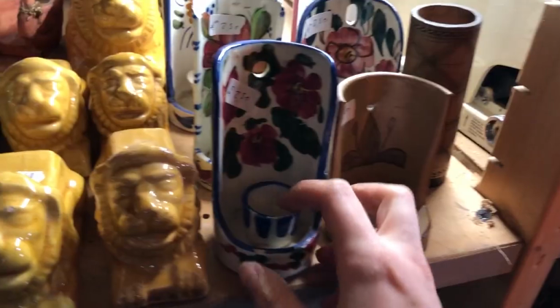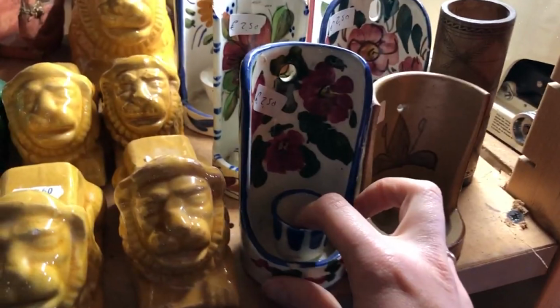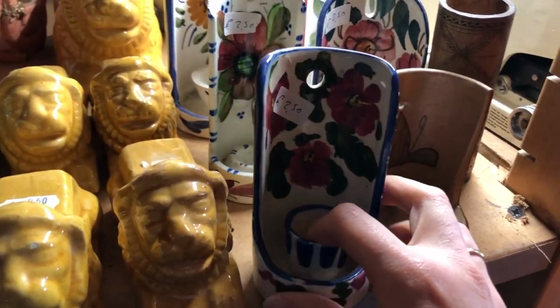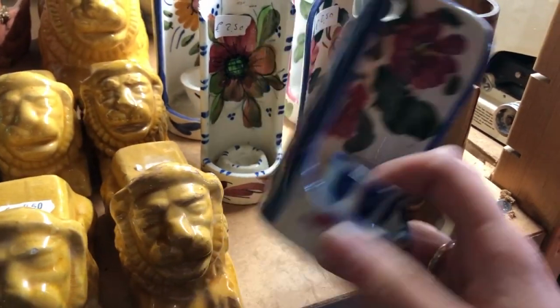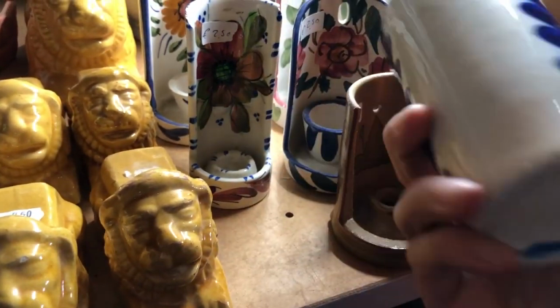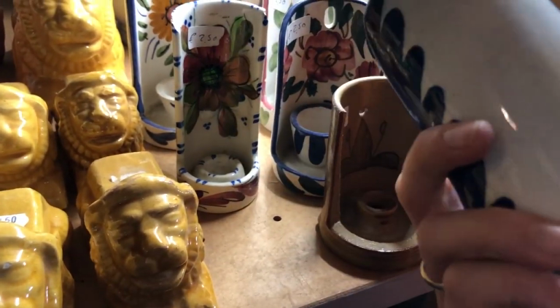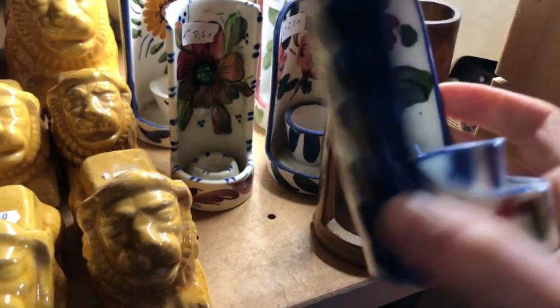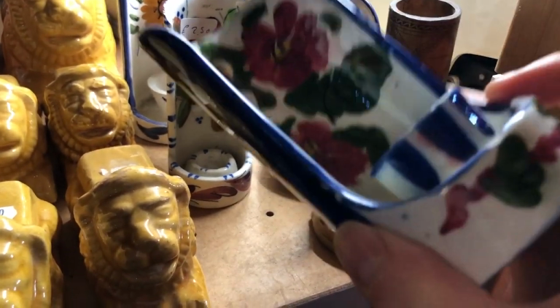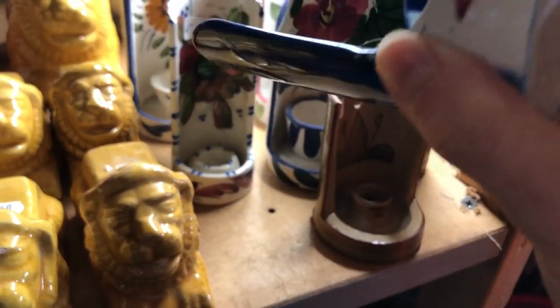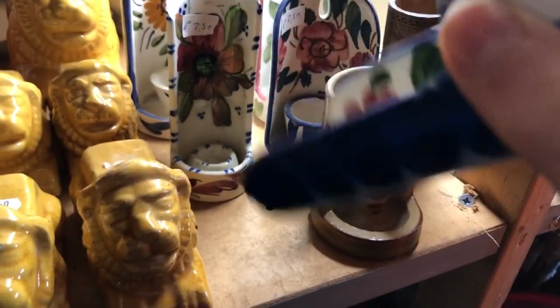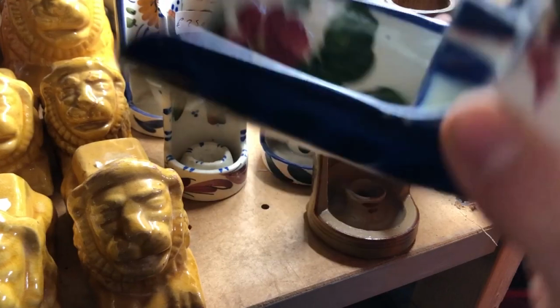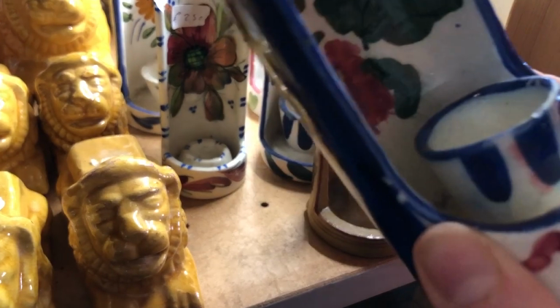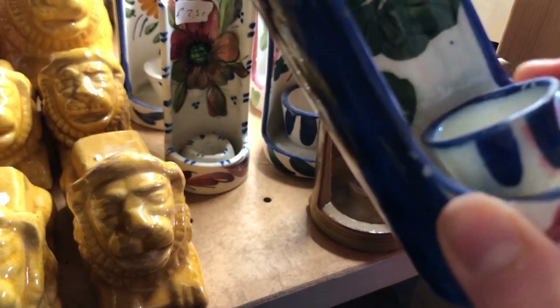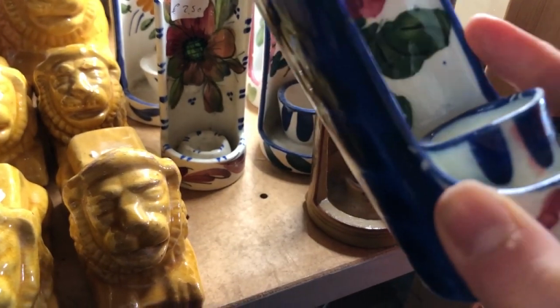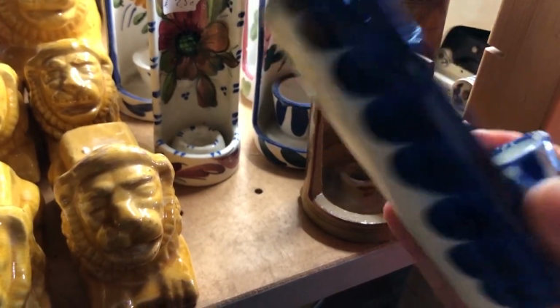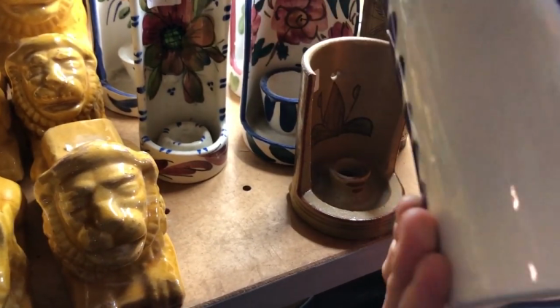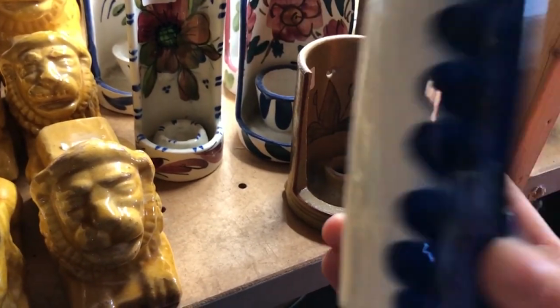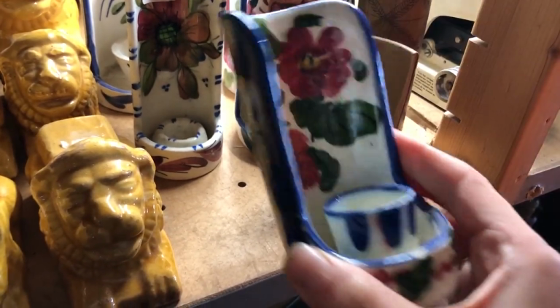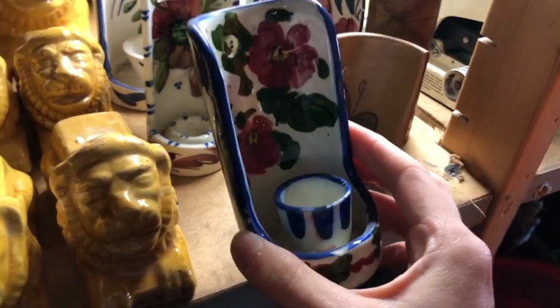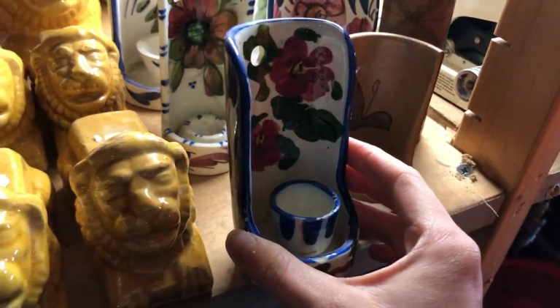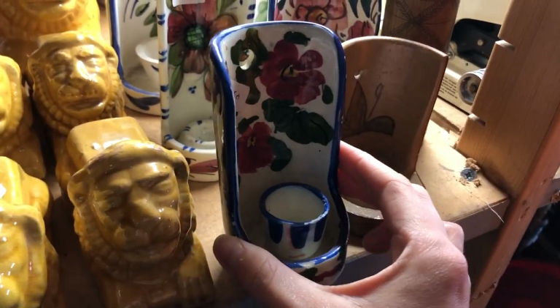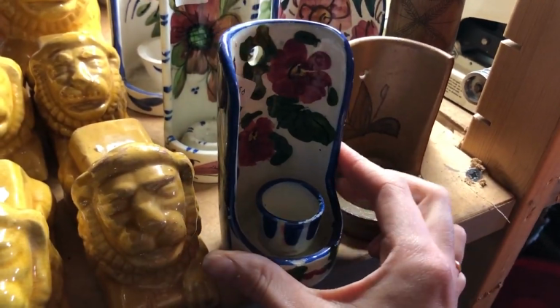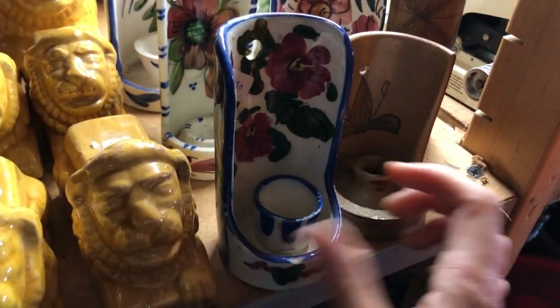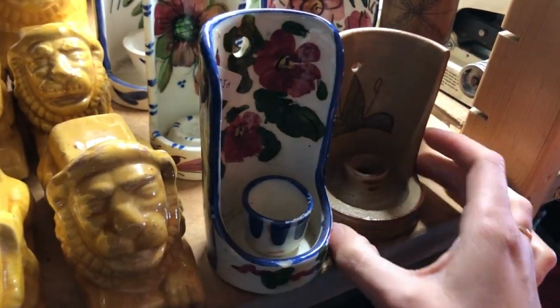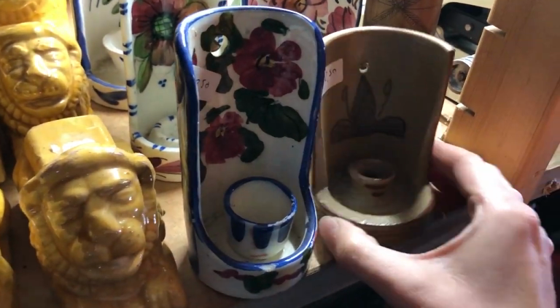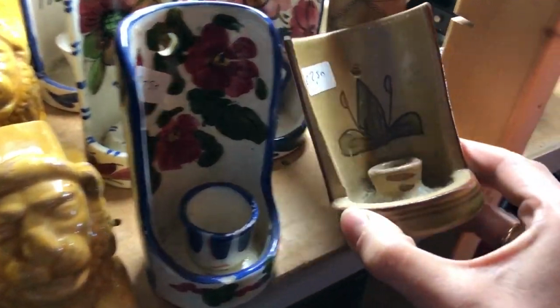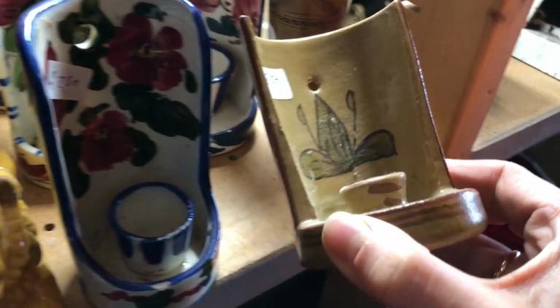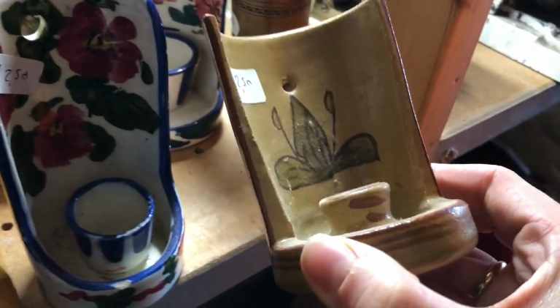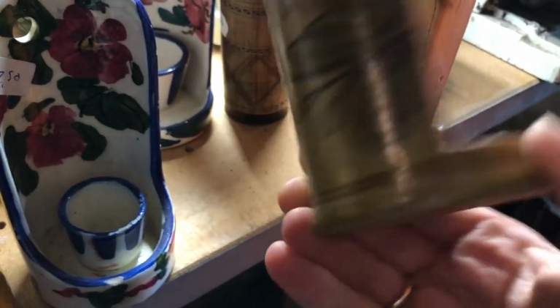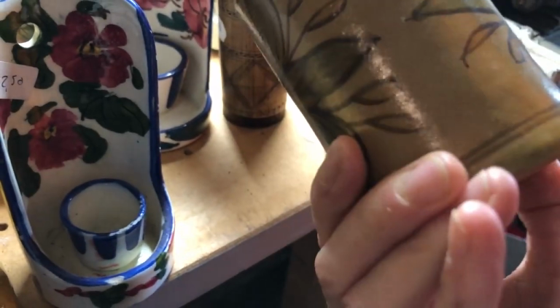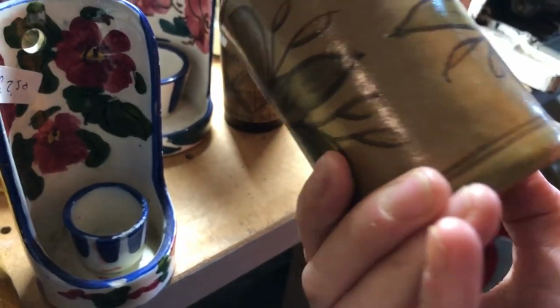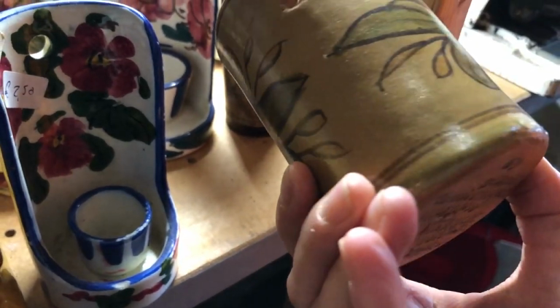These ceramic wall sconce candle holders are pretty but most of them have chips. I was thinking whether to get this muted one but ended up putting it back. It was a tourist piece from Portugal.